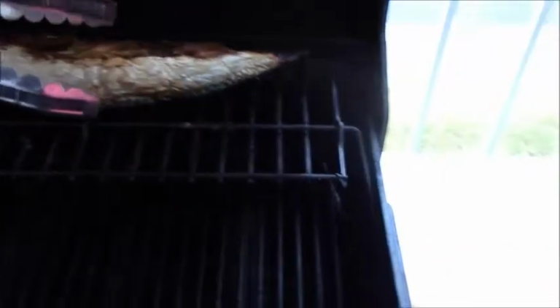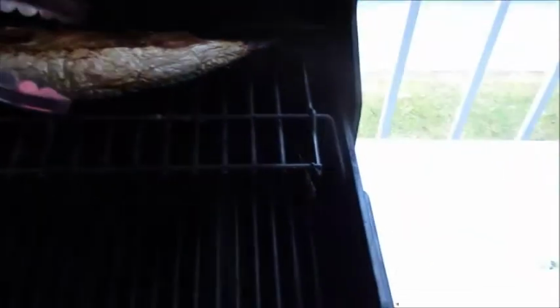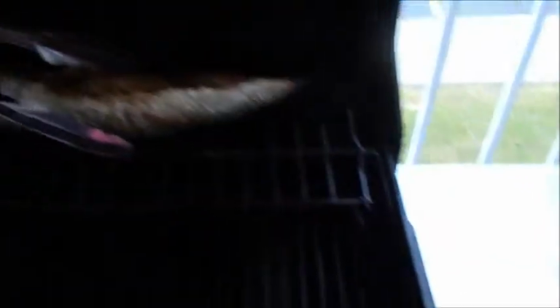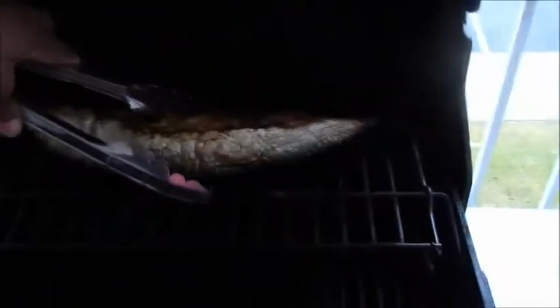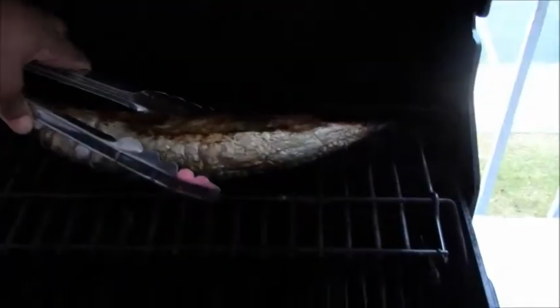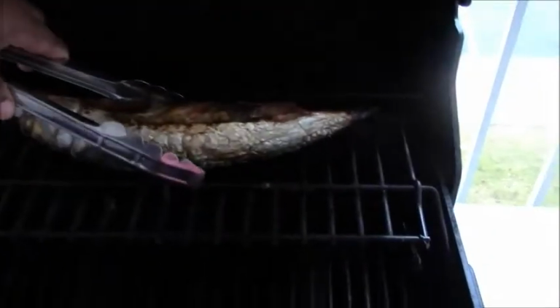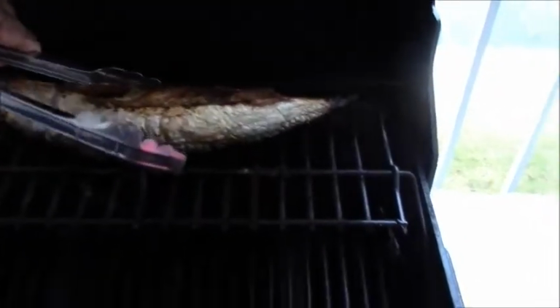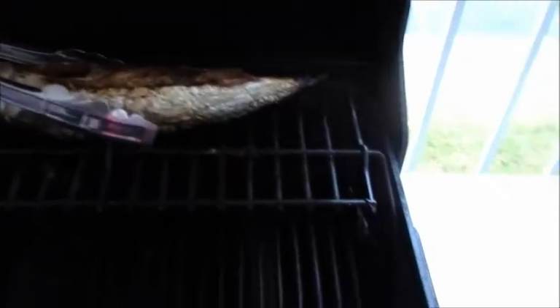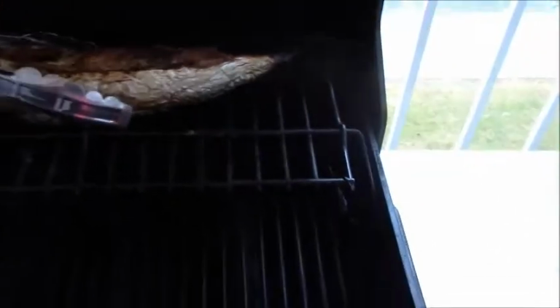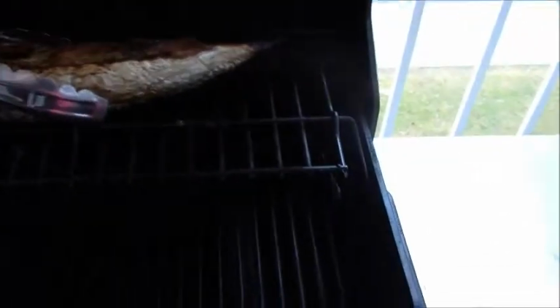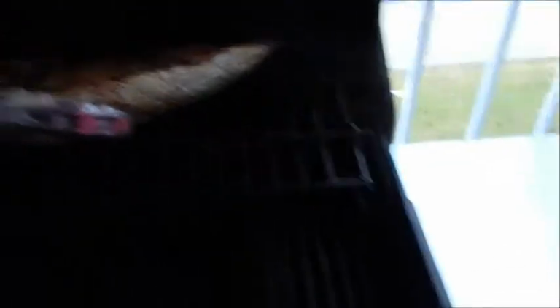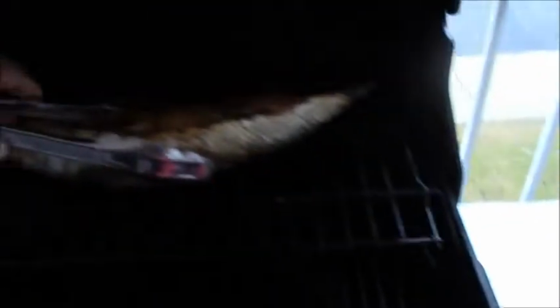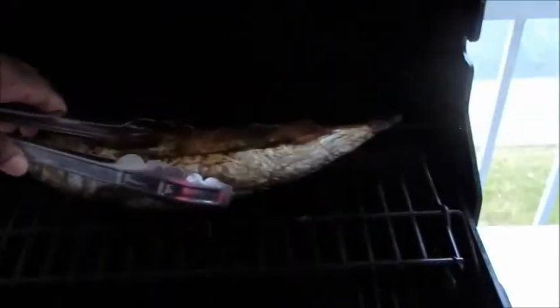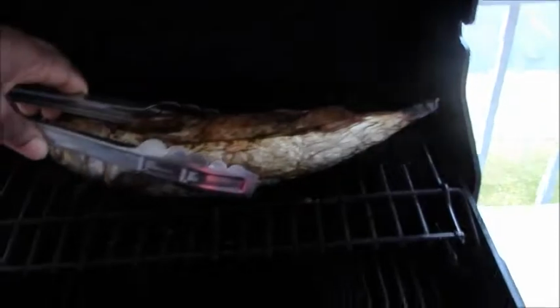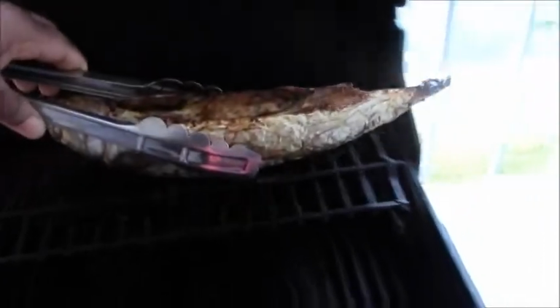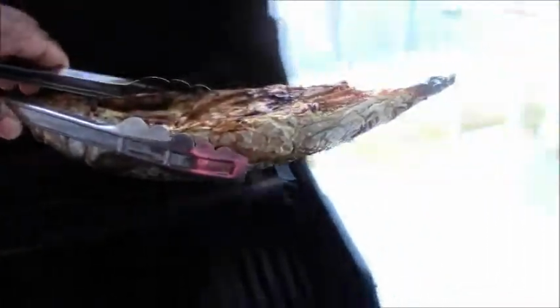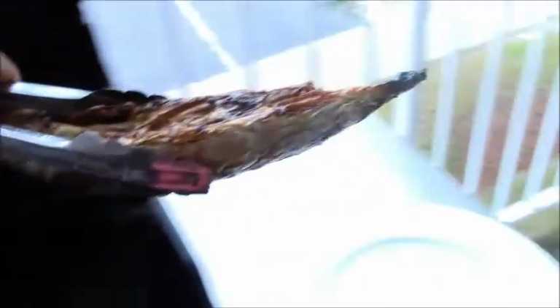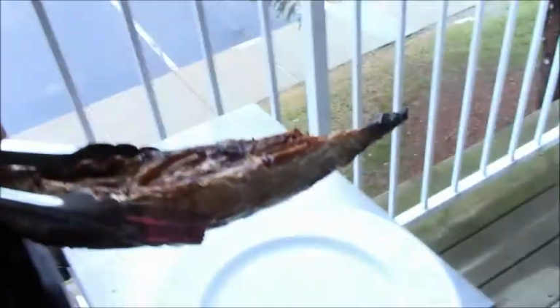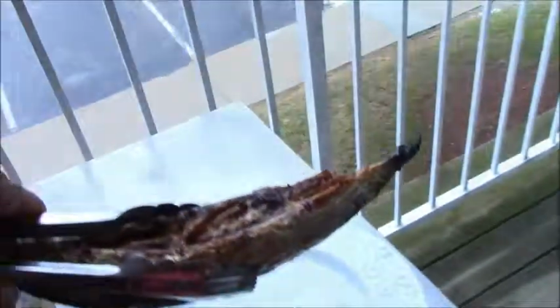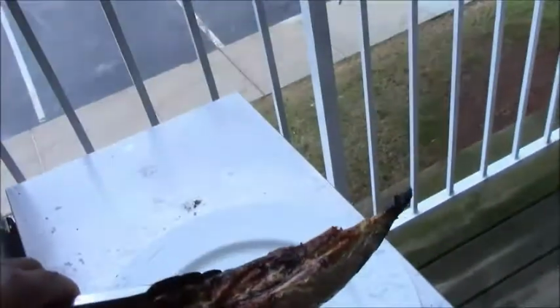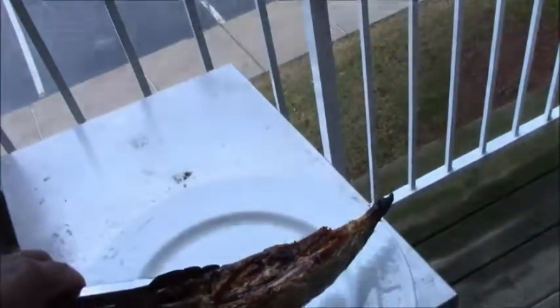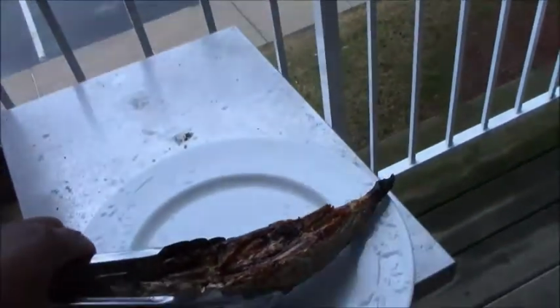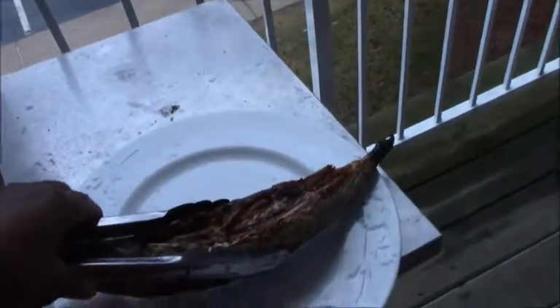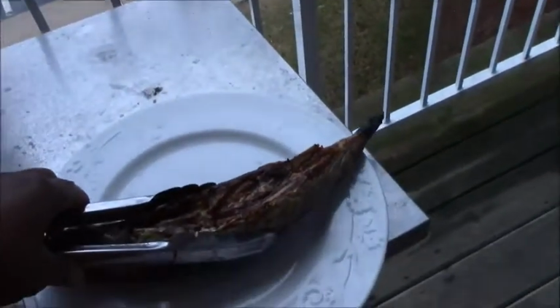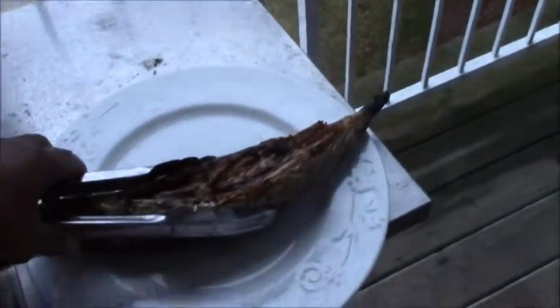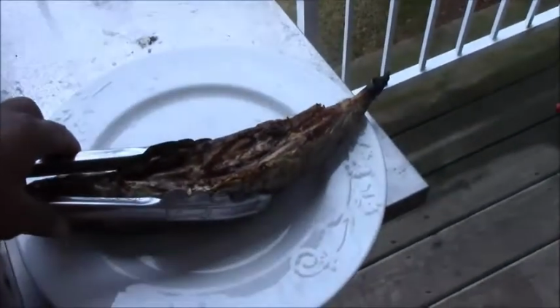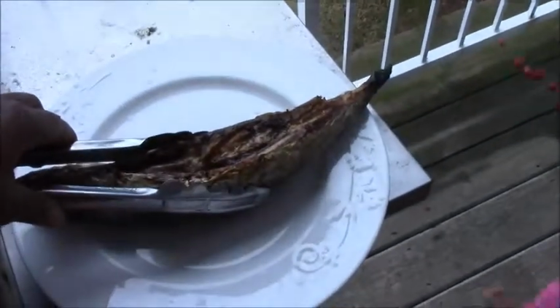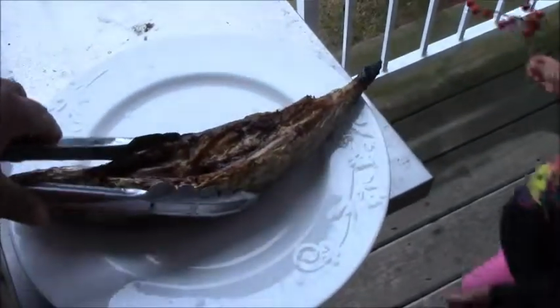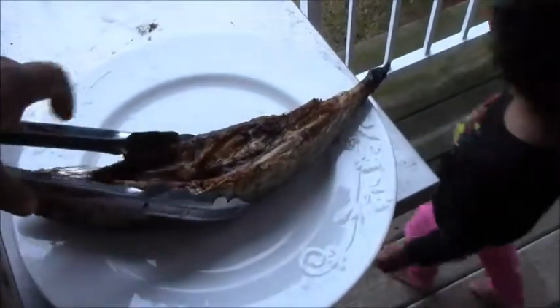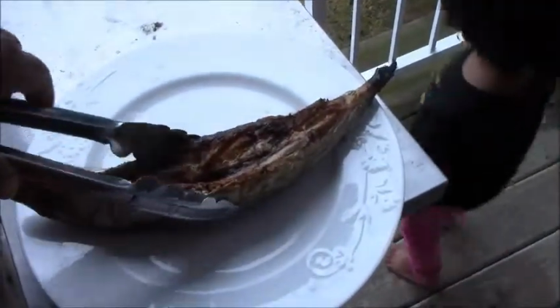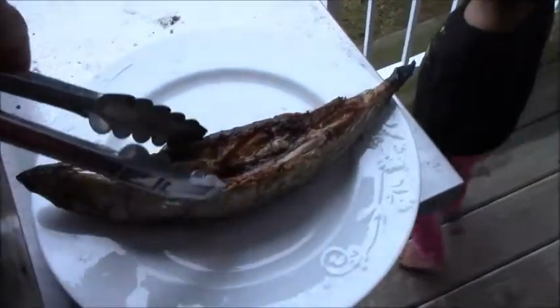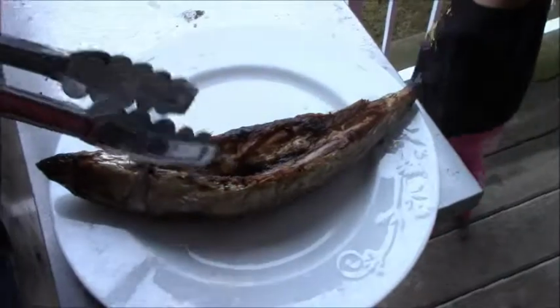All done! It's all dried and cooked and ready to be eaten.